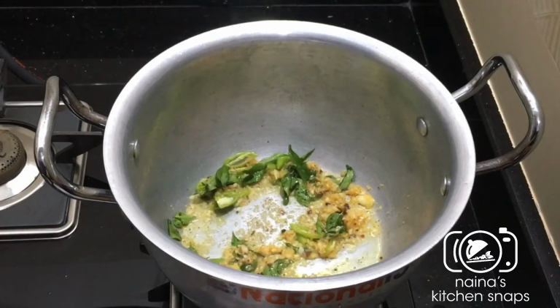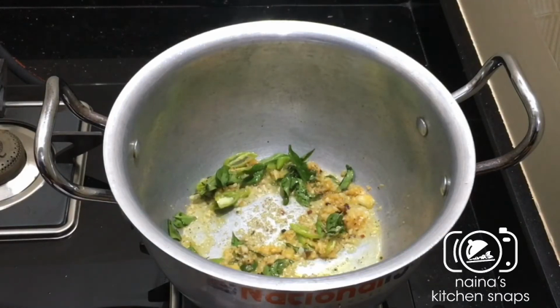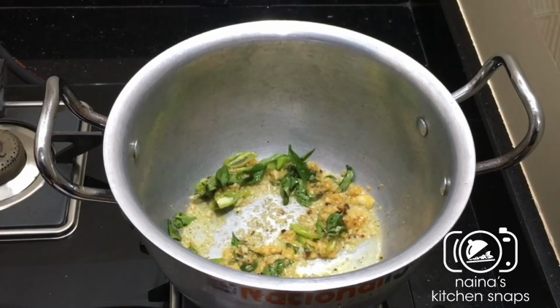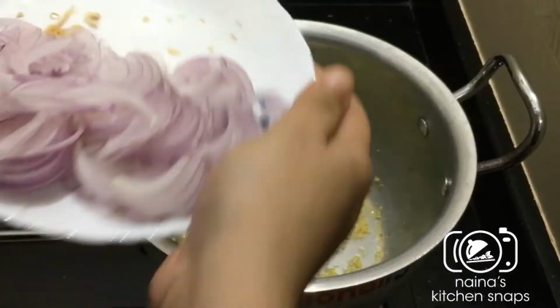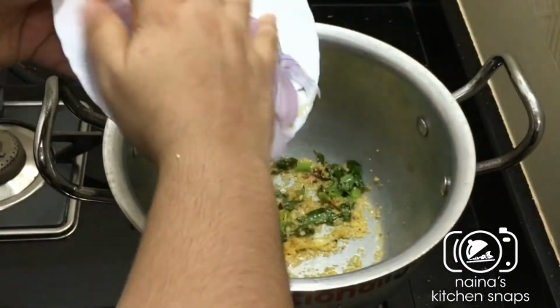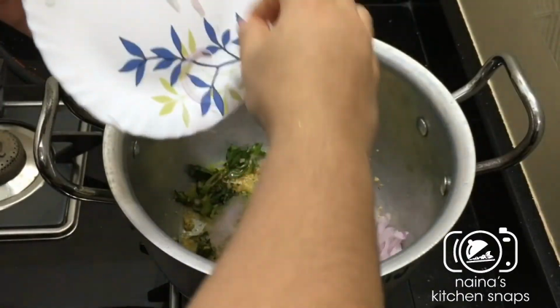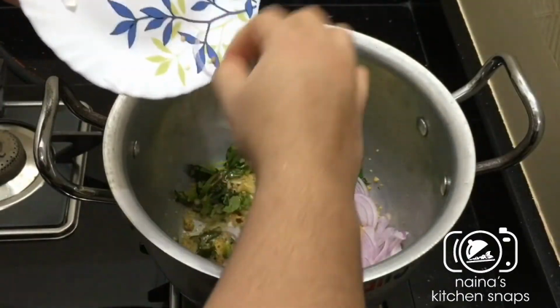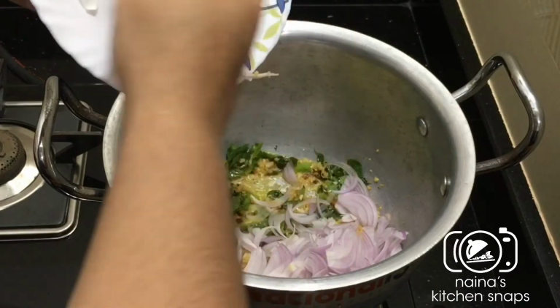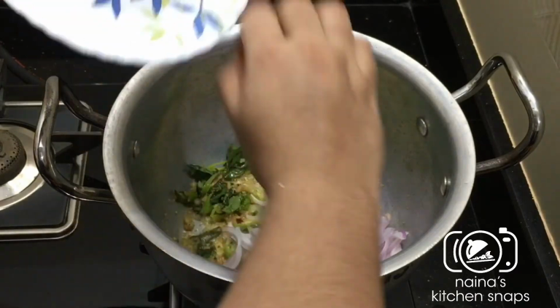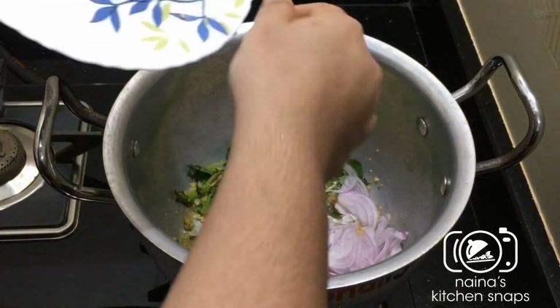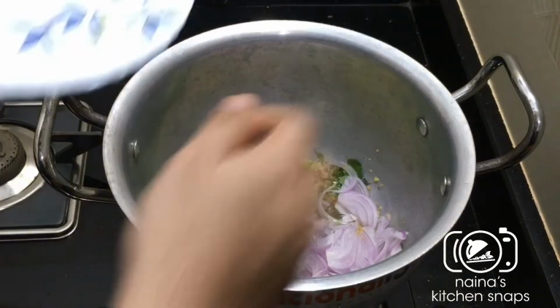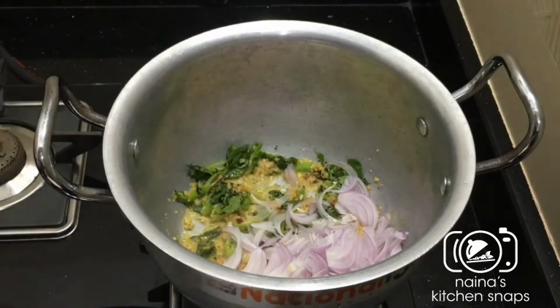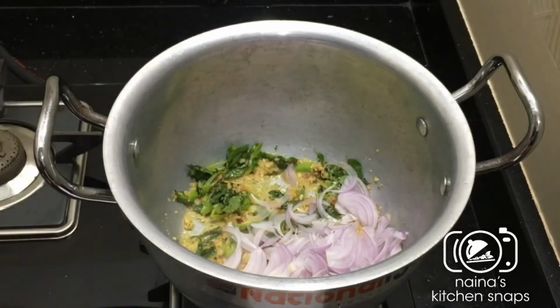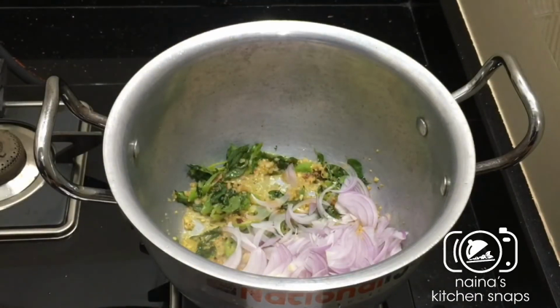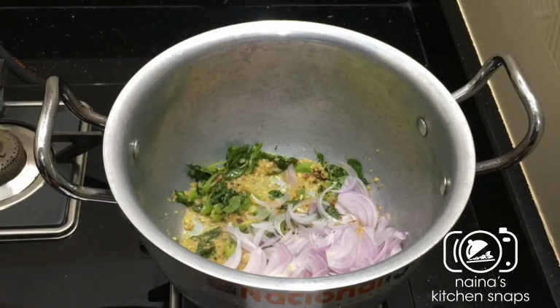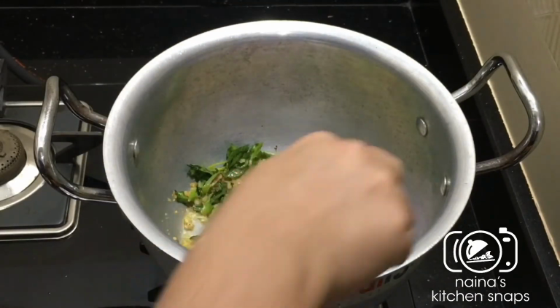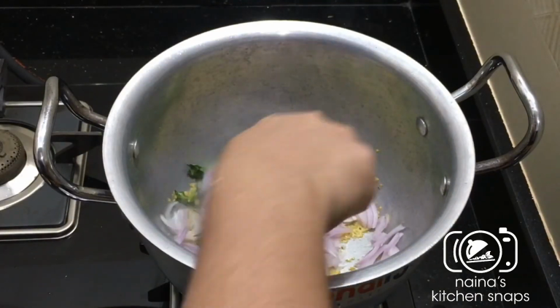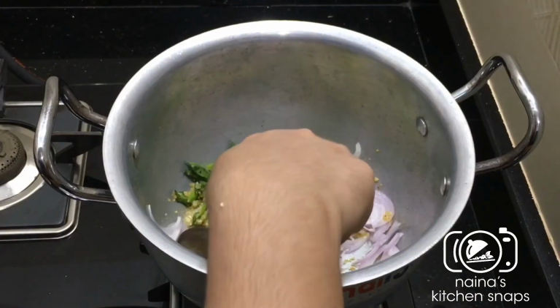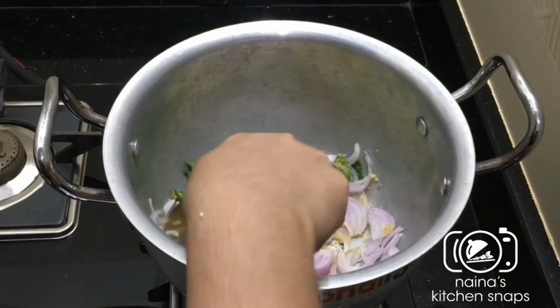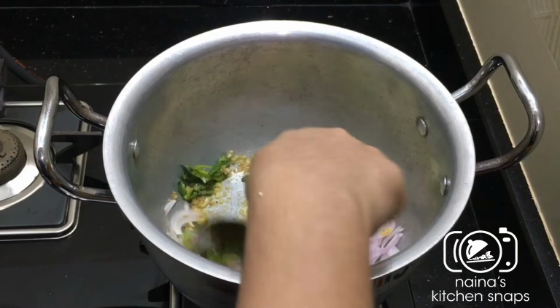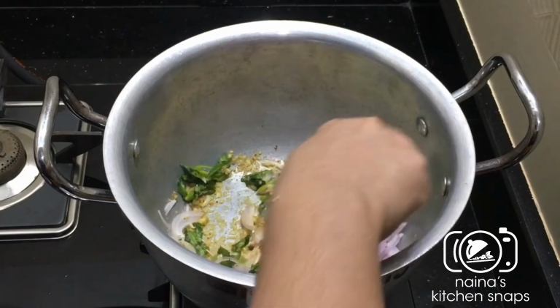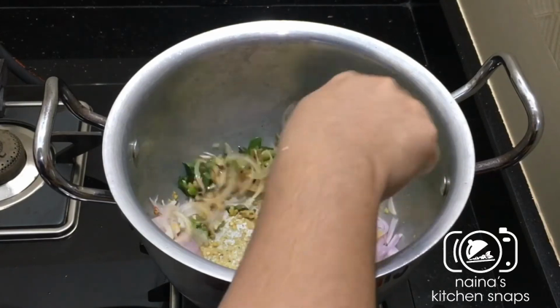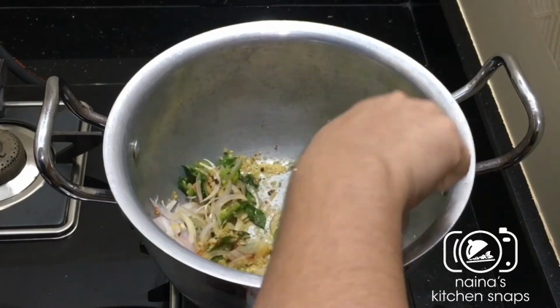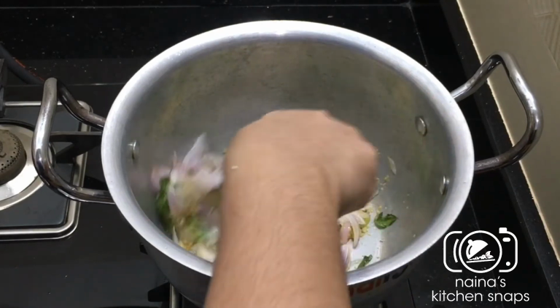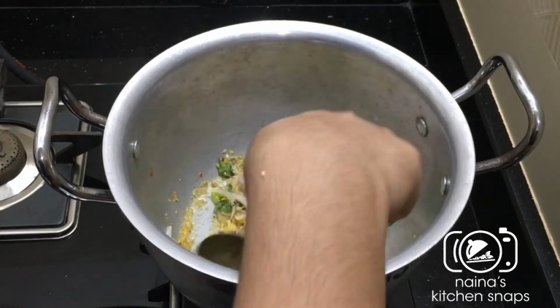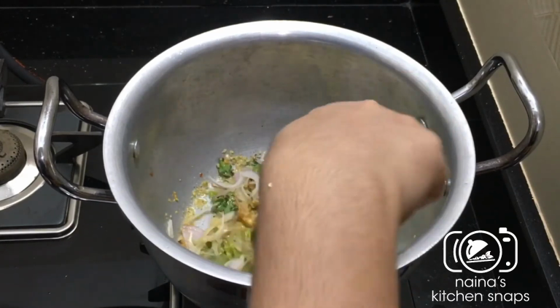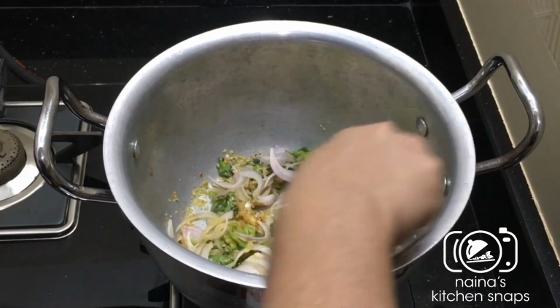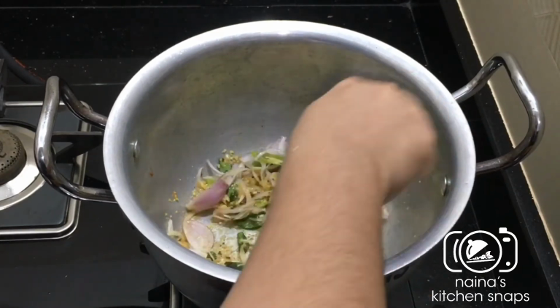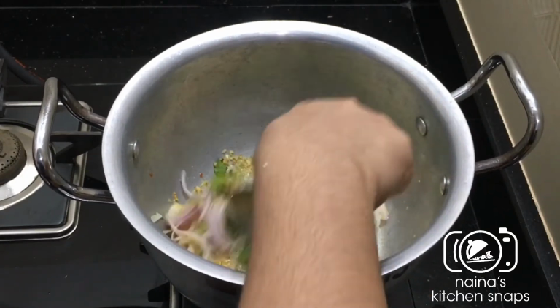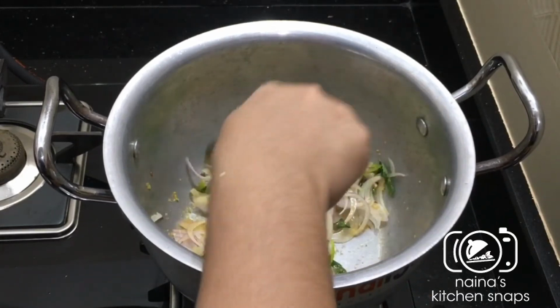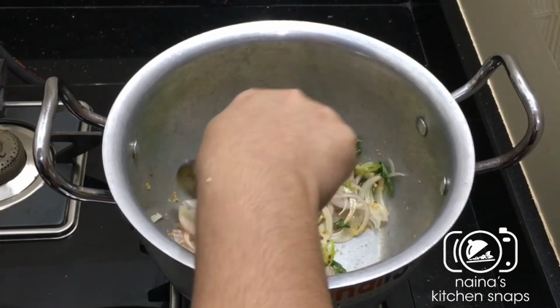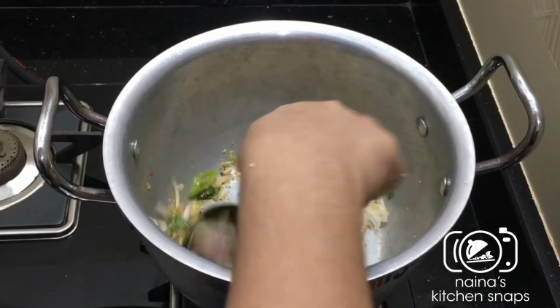When we put the egg in, we will put the egg in soft.